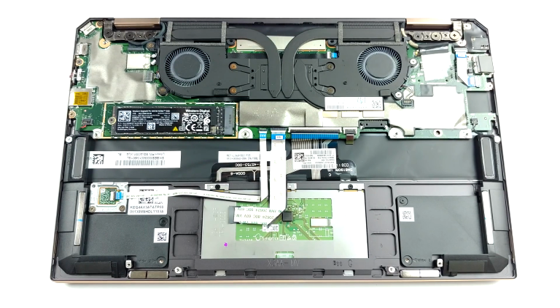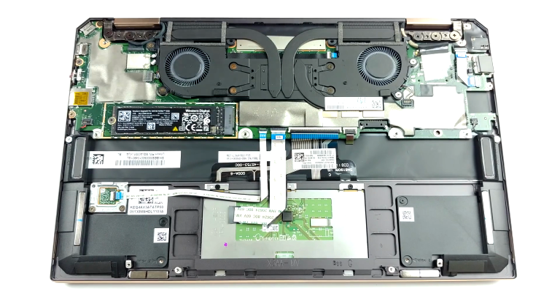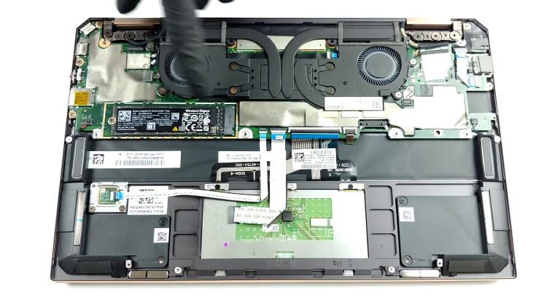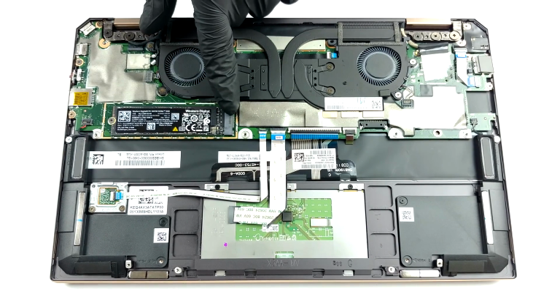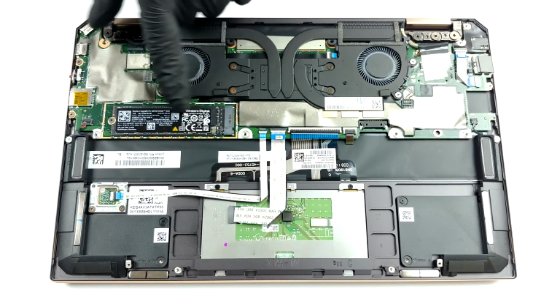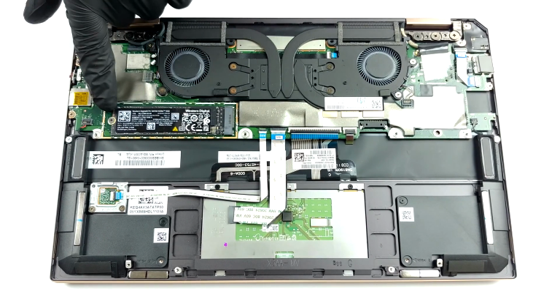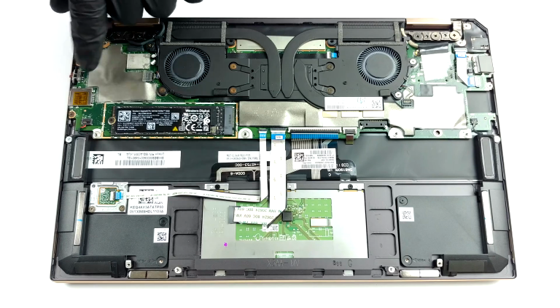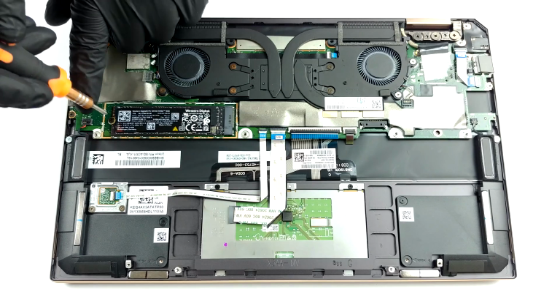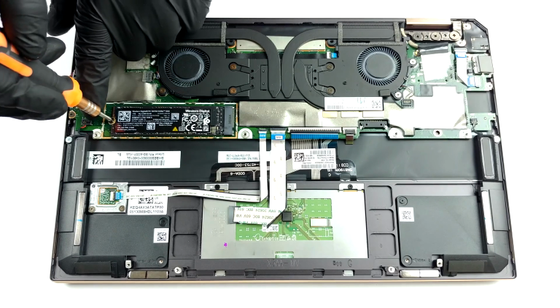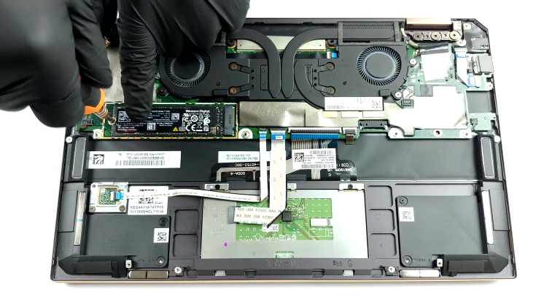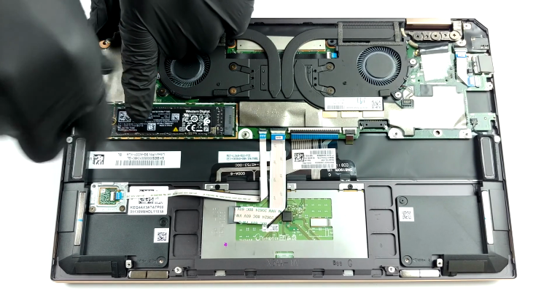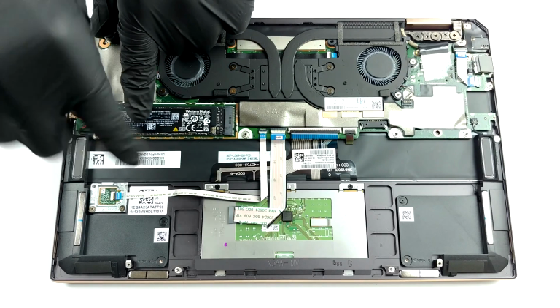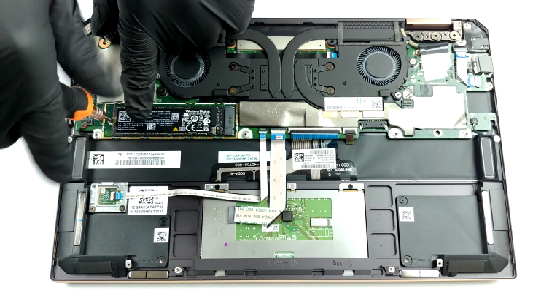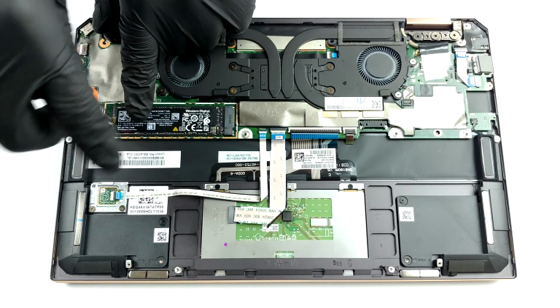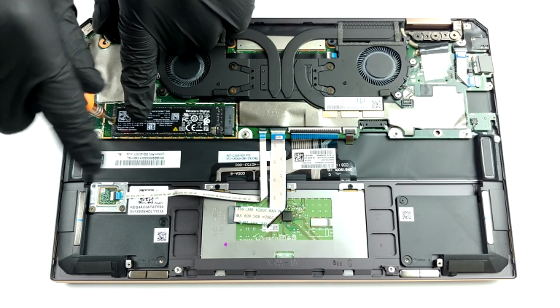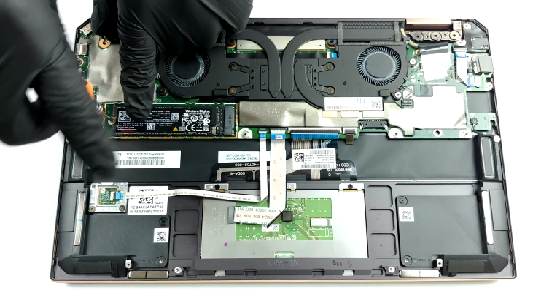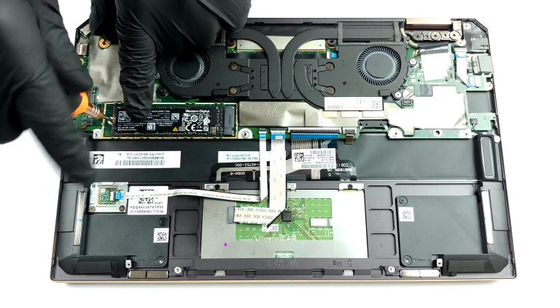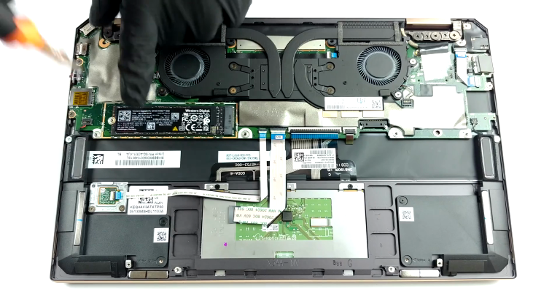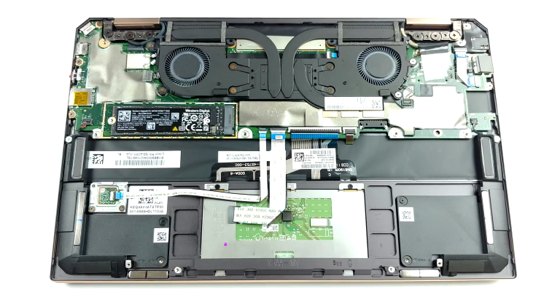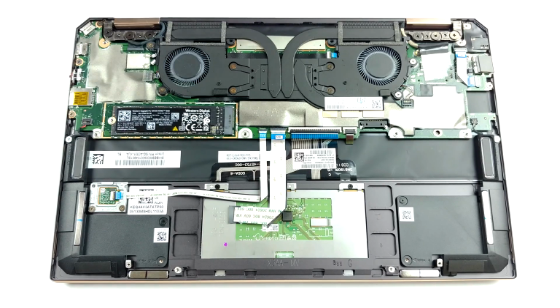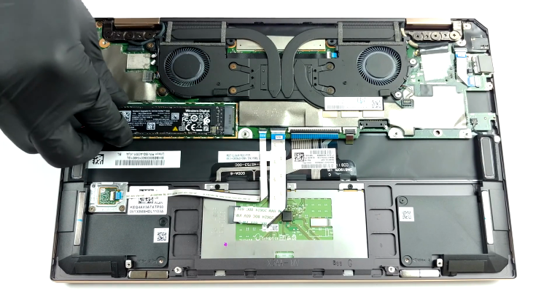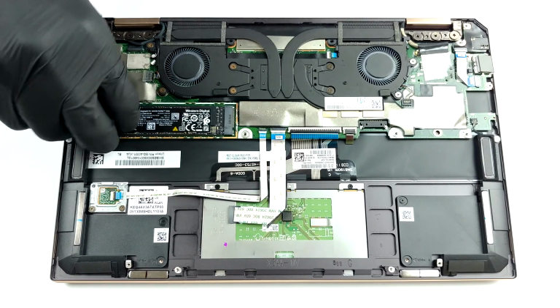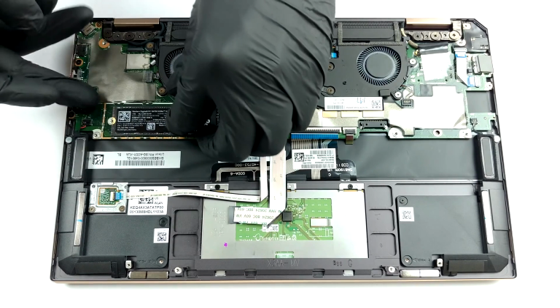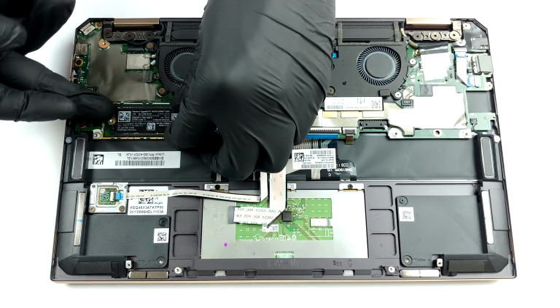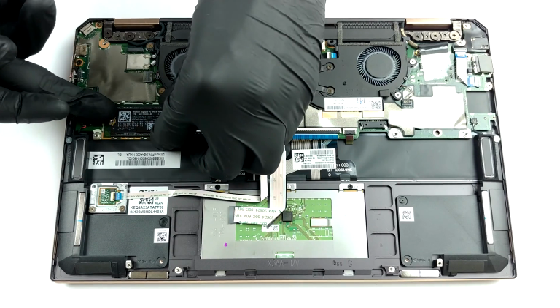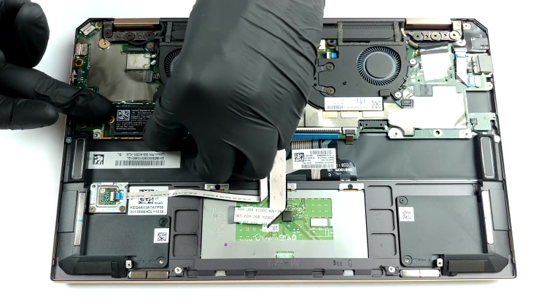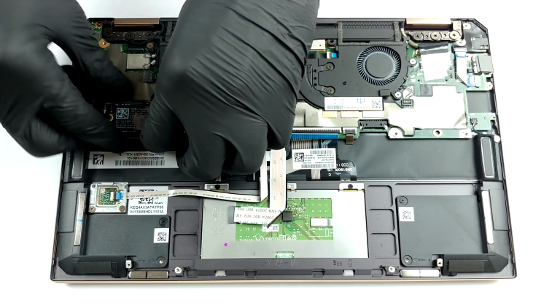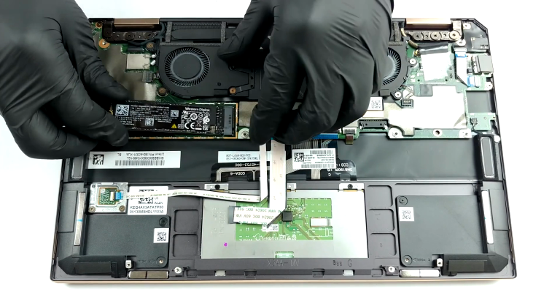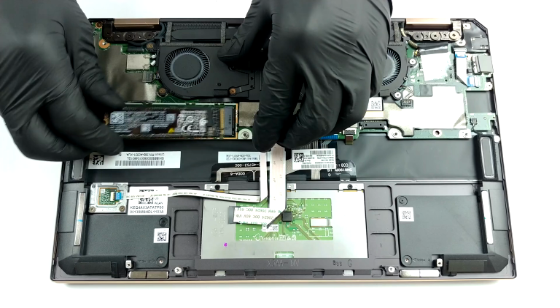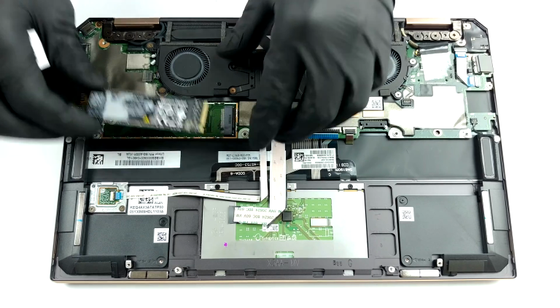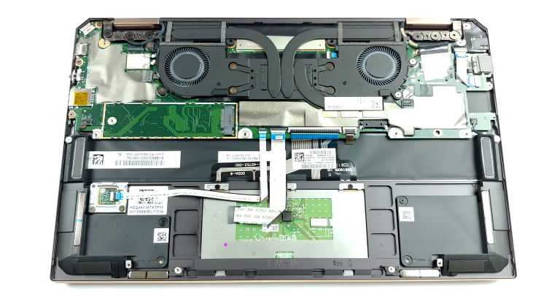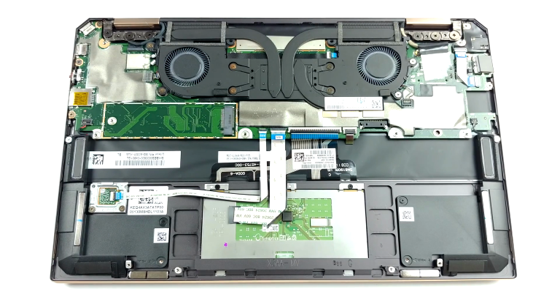On the bright side, there is one M.2 PCIe x4 slot for storage upgrades. When you look at the cooling solution, you will see two heat pipes cooling the CPU and the GPU, one dedicated to the VRMs and perhaps the memory modules.